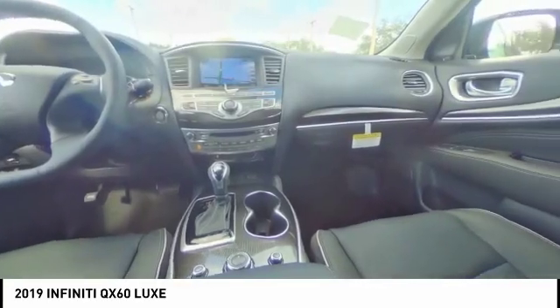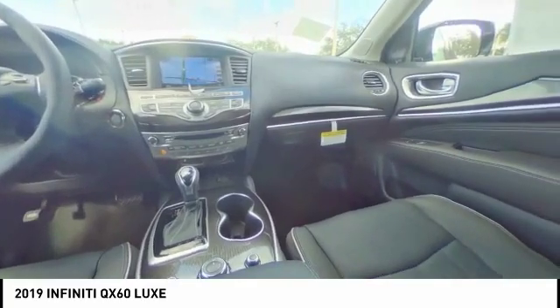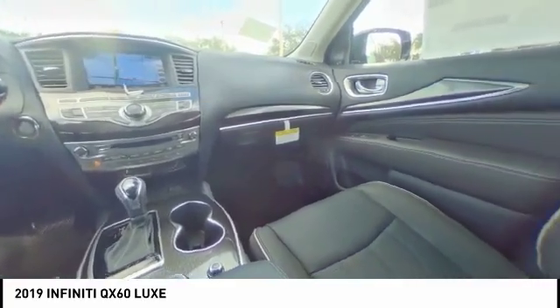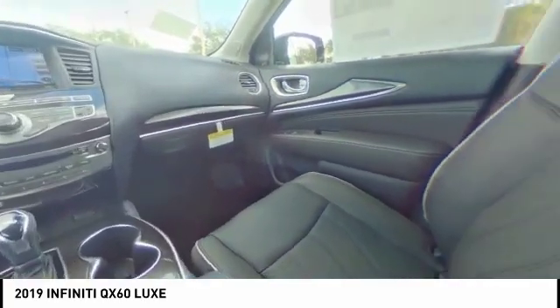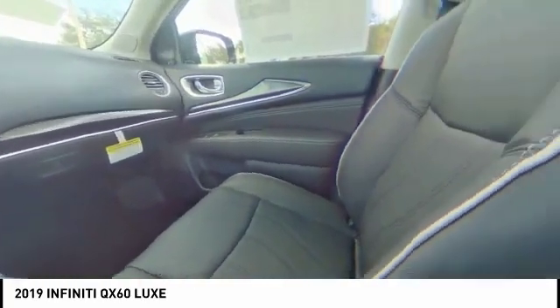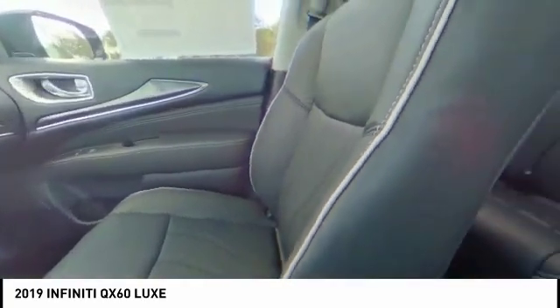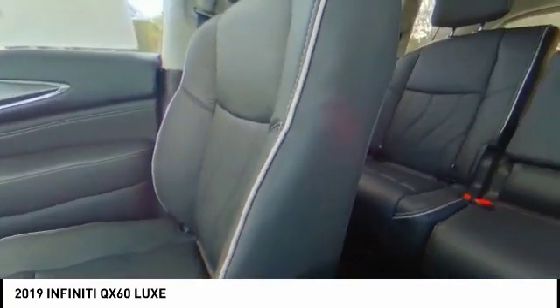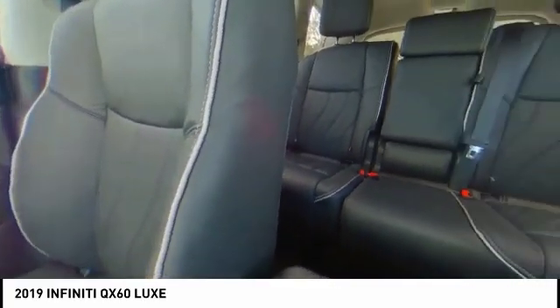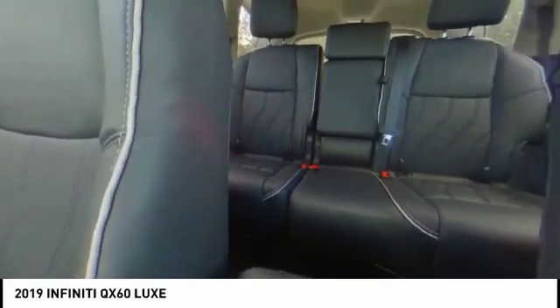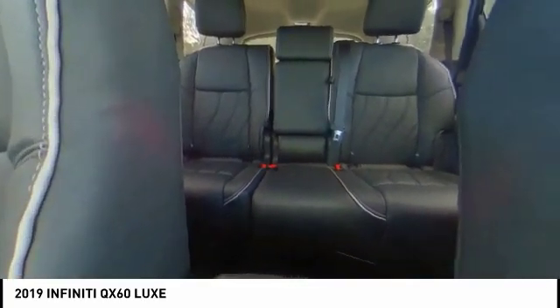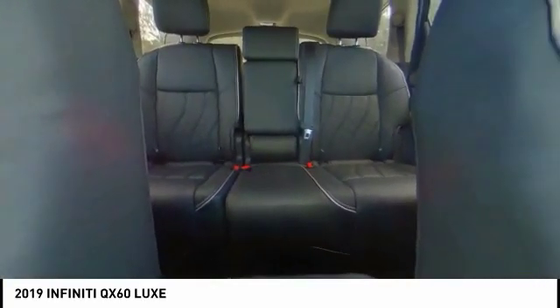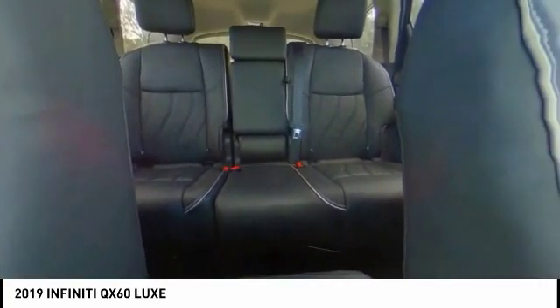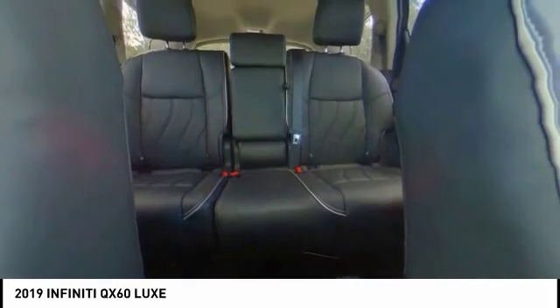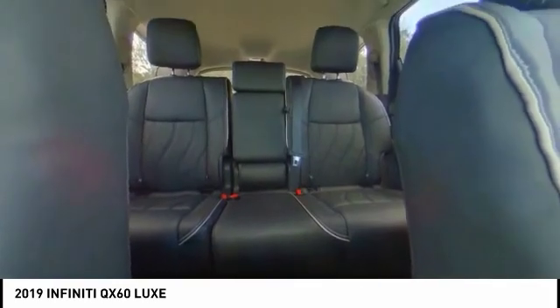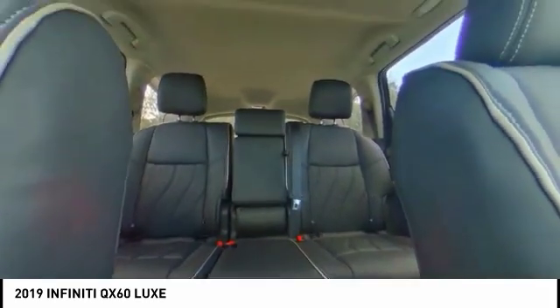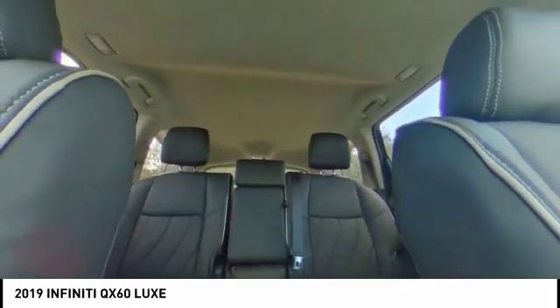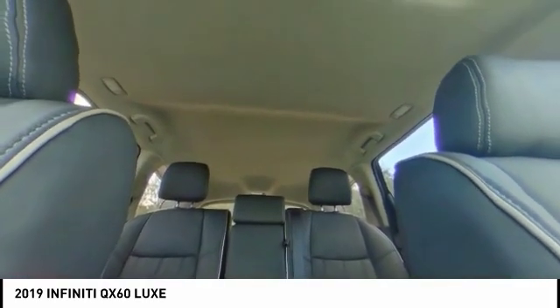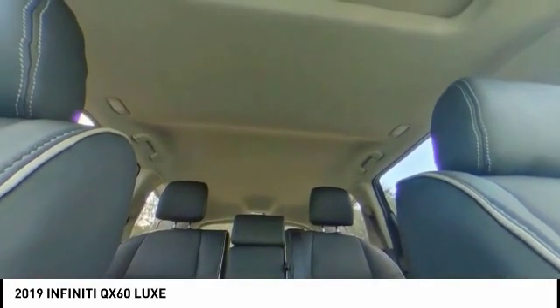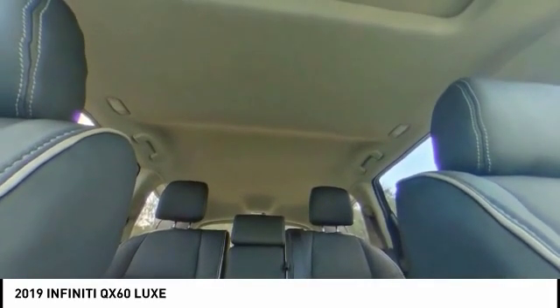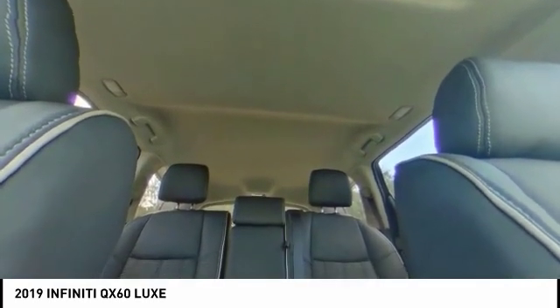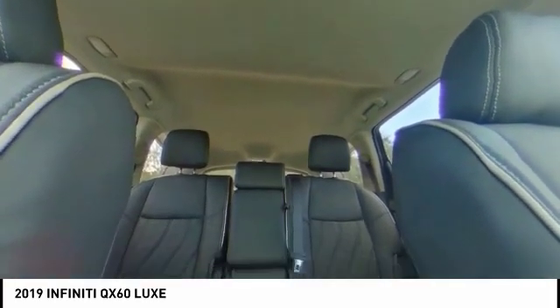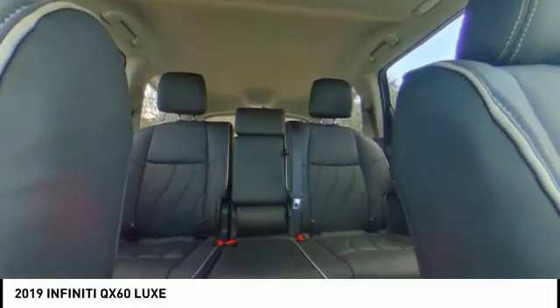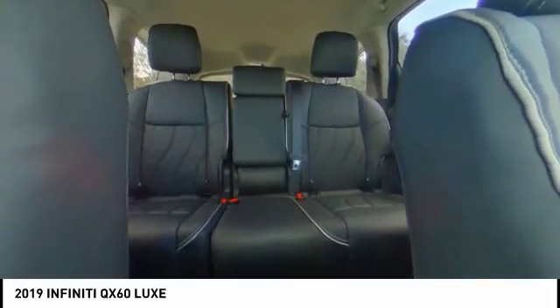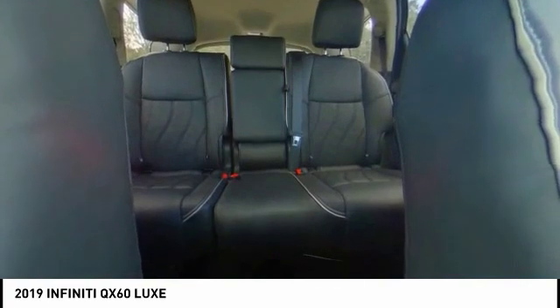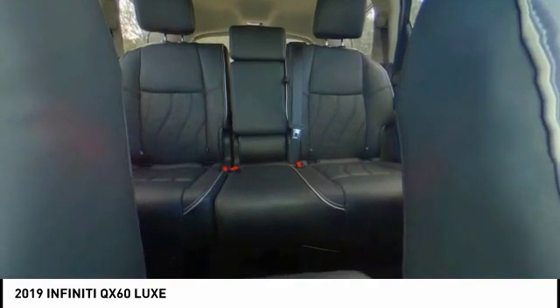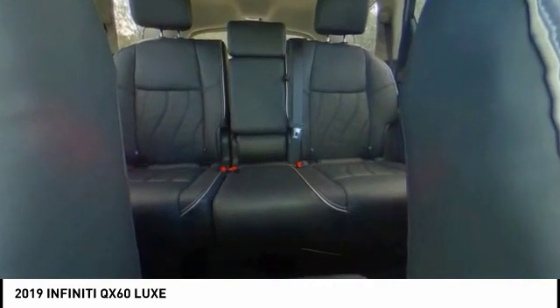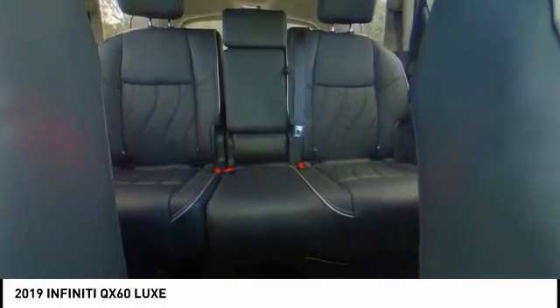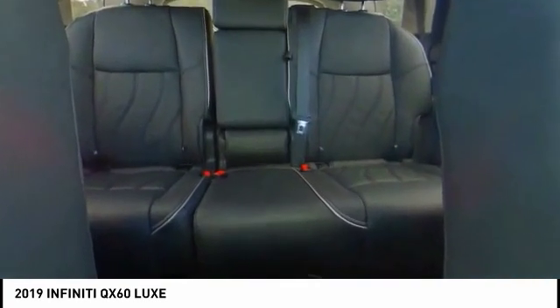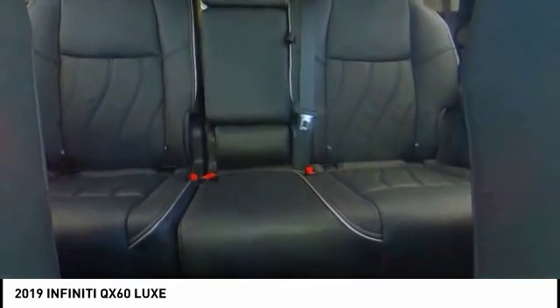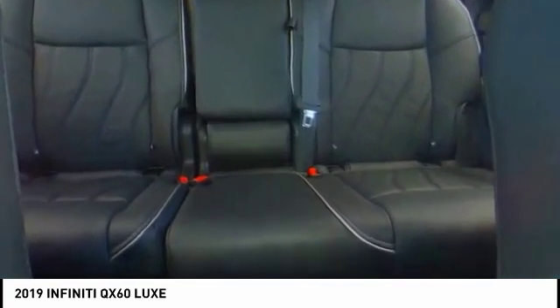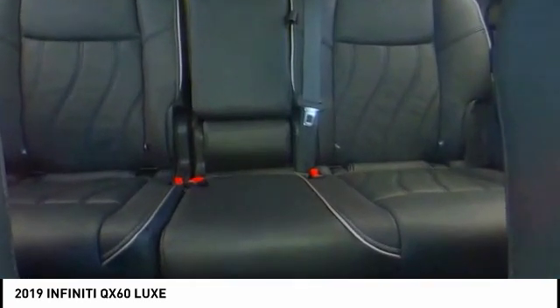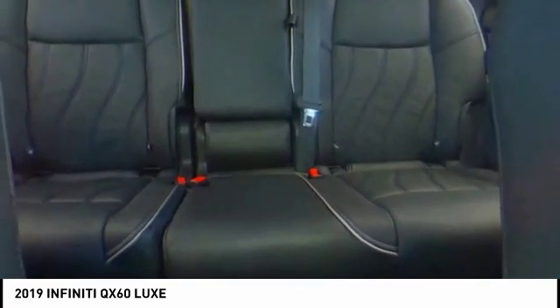Here are some of this vehicle's great options: Traction Control, Power Lift Gate, Power Passenger Seat, Leather Wrapped Steering Wheel, Air Conditioning, Dual Airbags, Alloy Wheels, Power Steering, 4-Wheel Disc Brakes, Center Armrest.